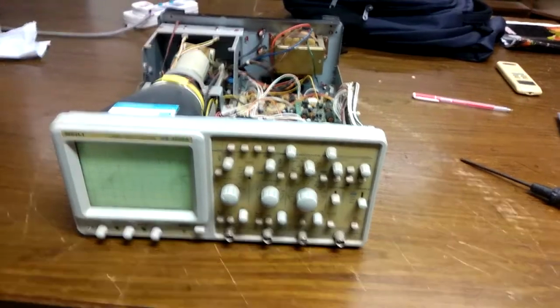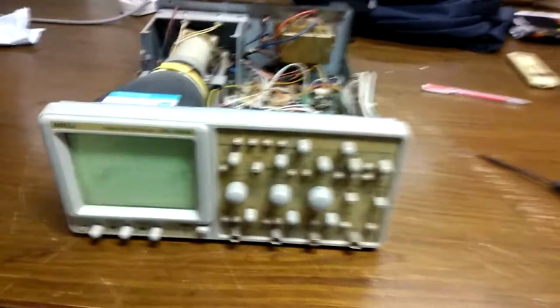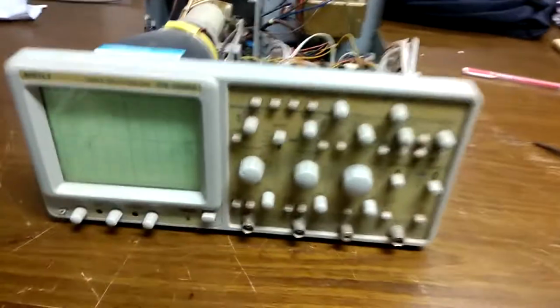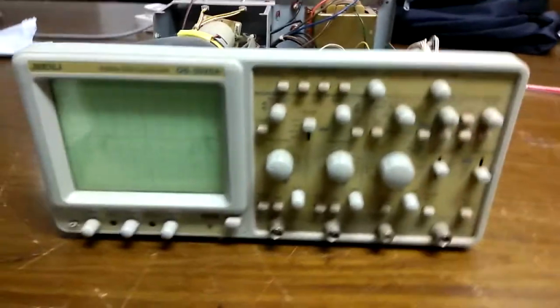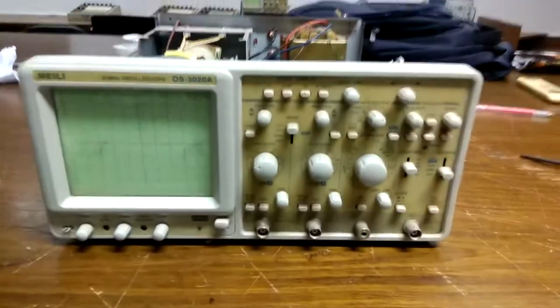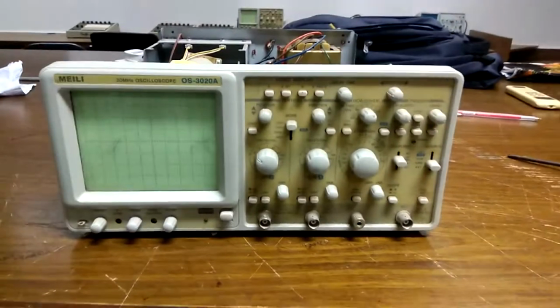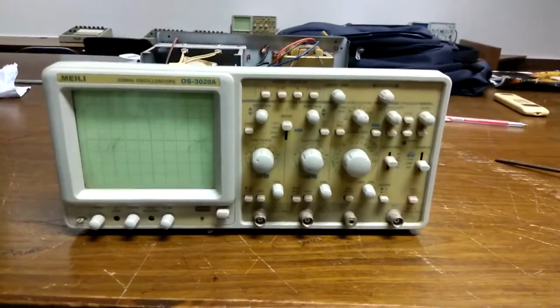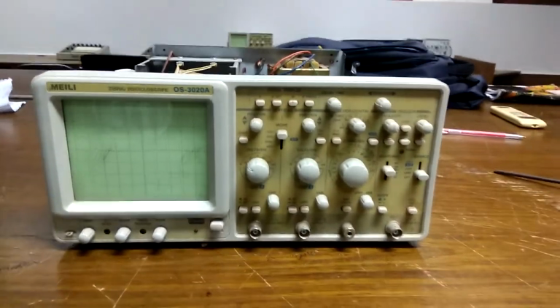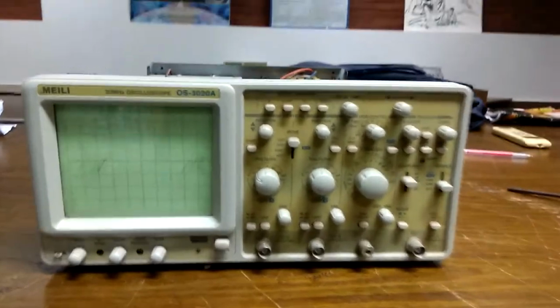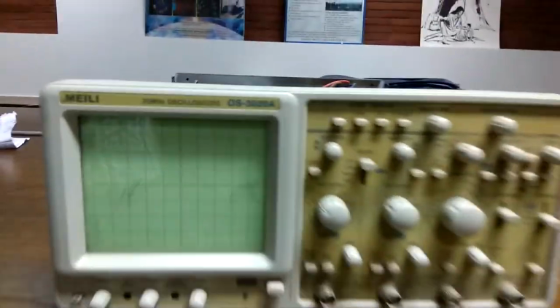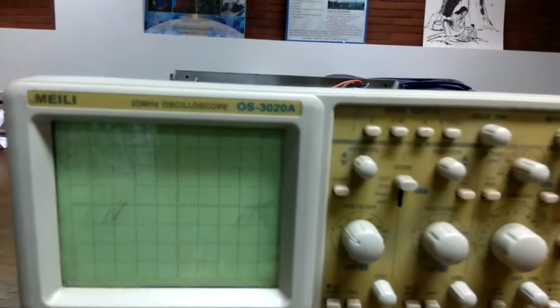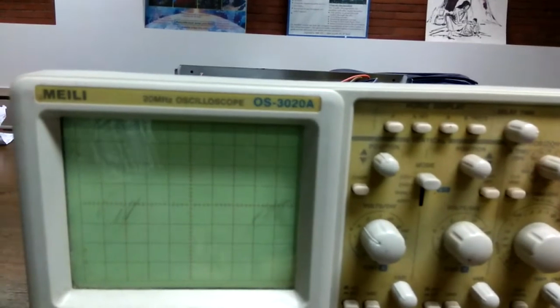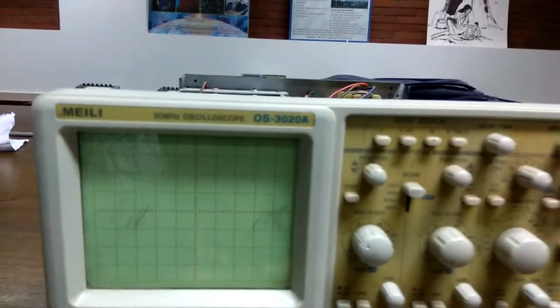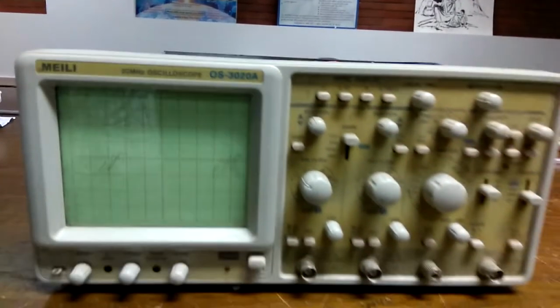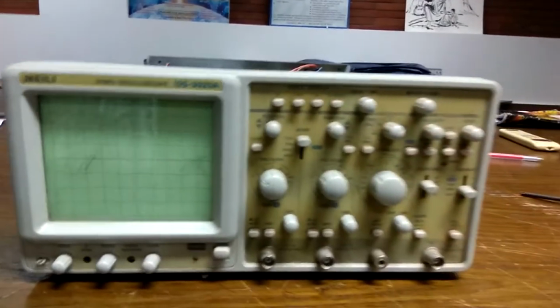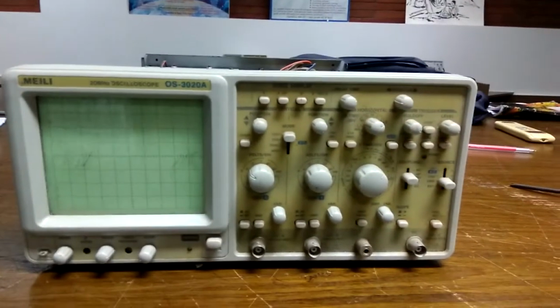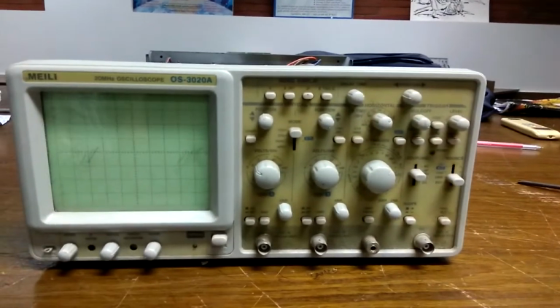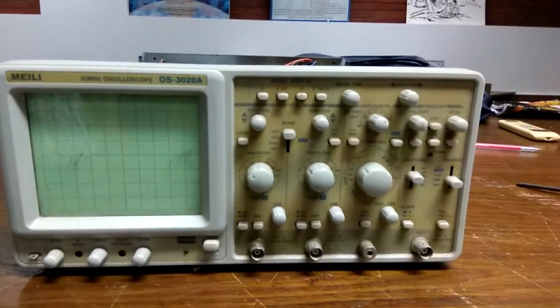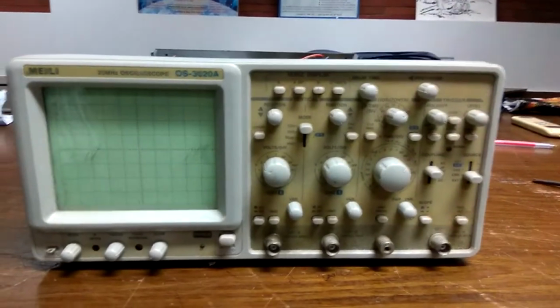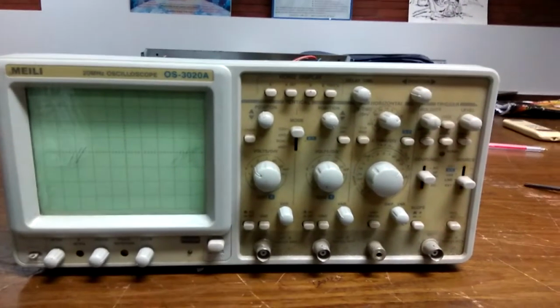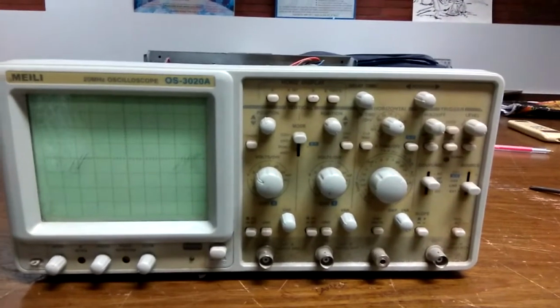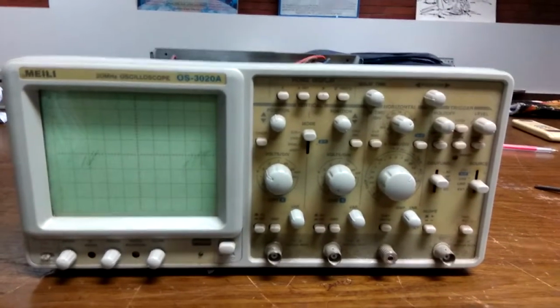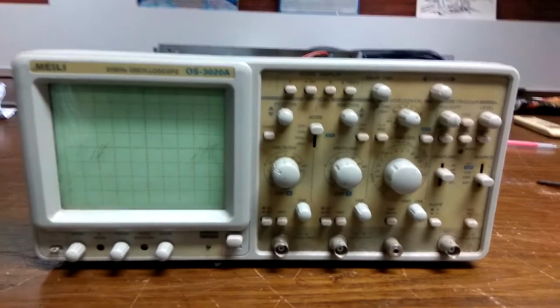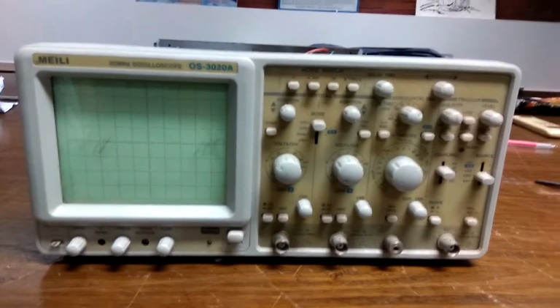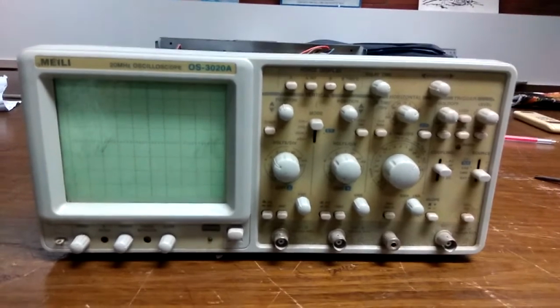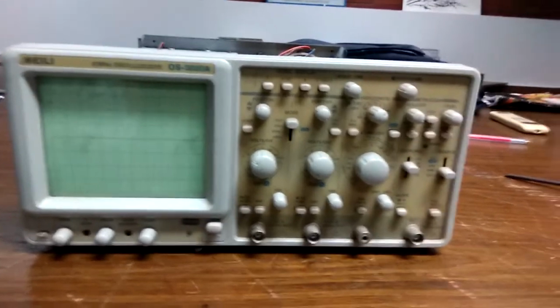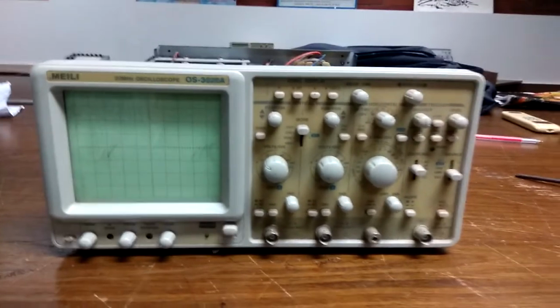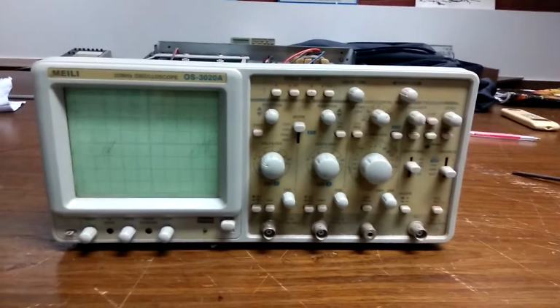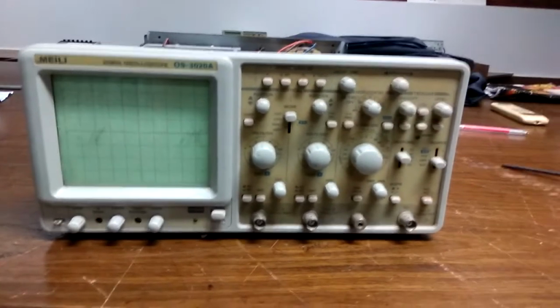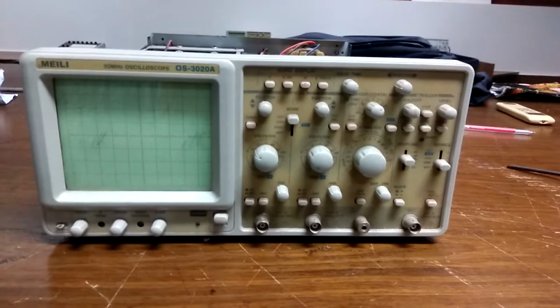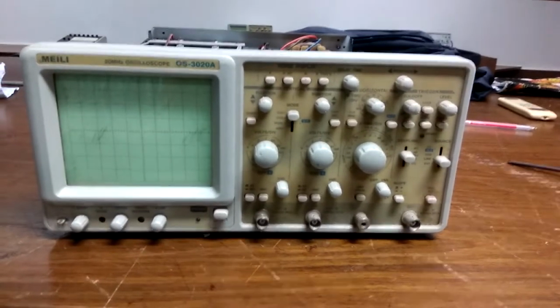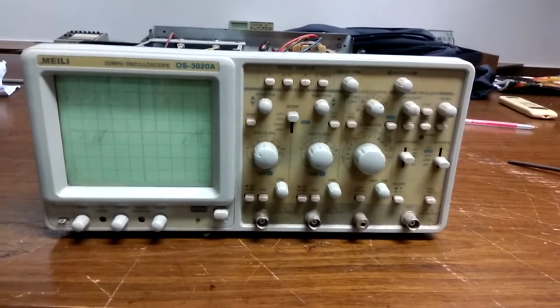Okay viewers, I'm going to show you this analog oscilloscope. The vendor name is MEILI, the model is OS 30020, and the highest measuring frequency is 20 MHz.